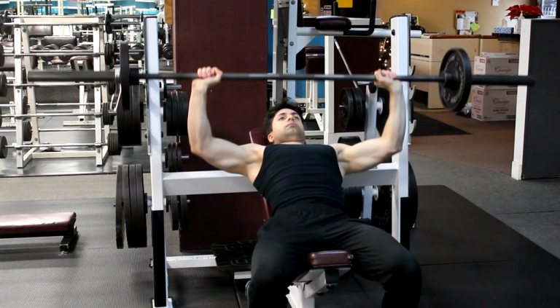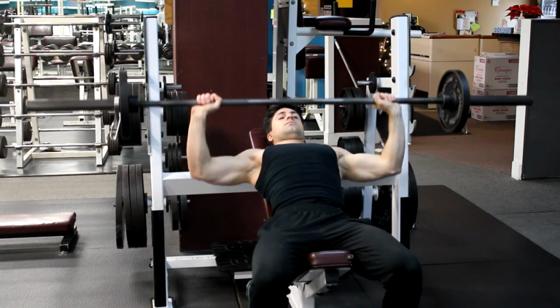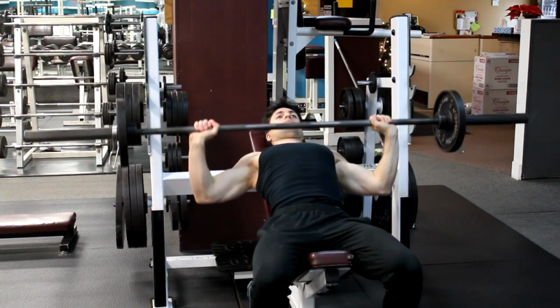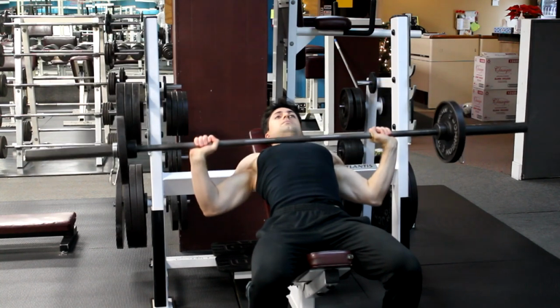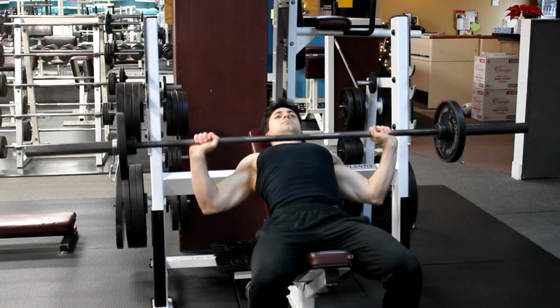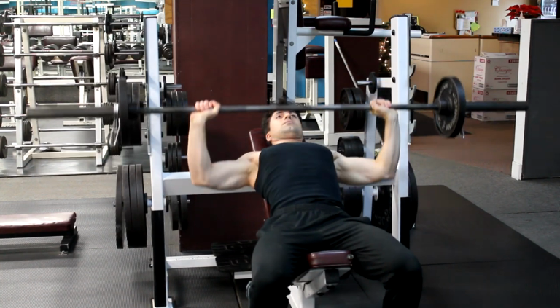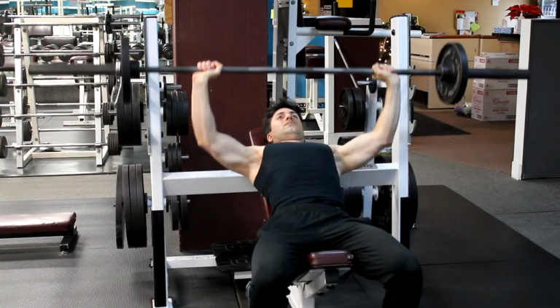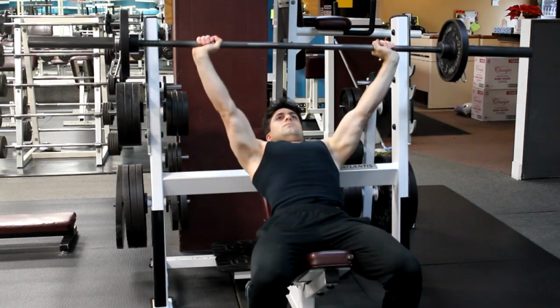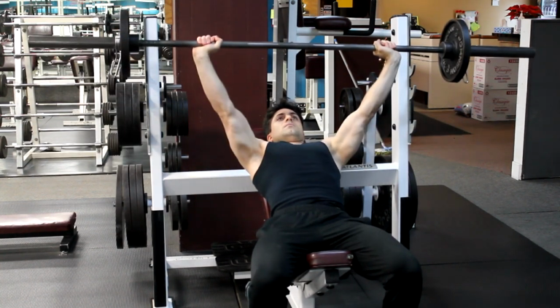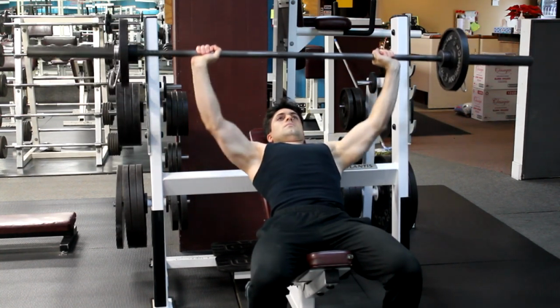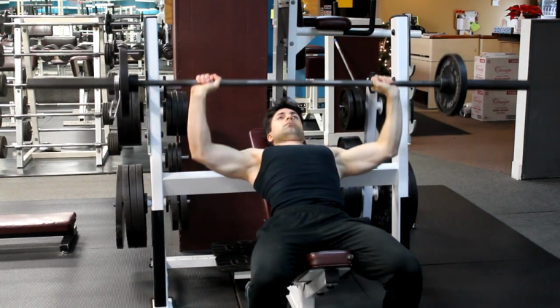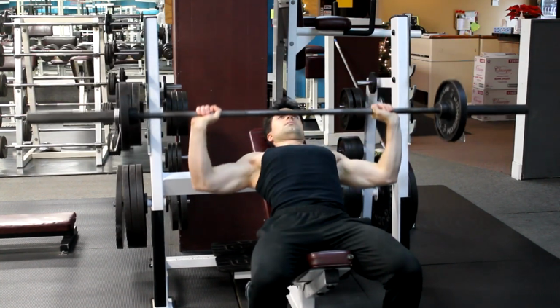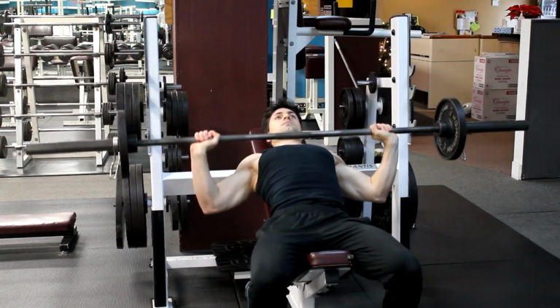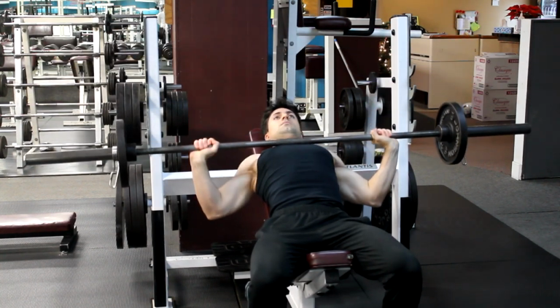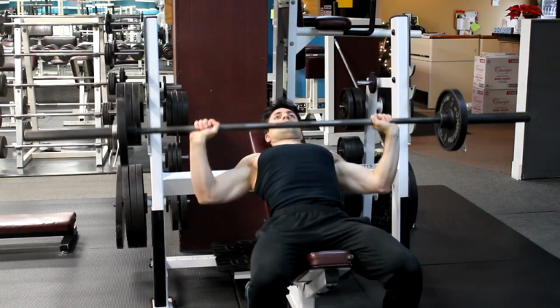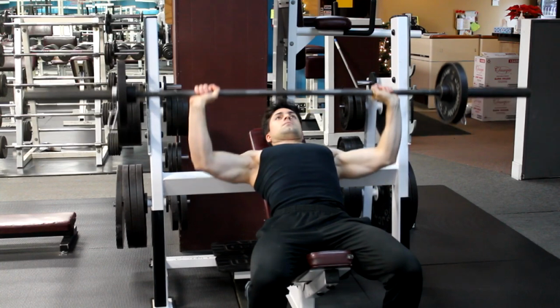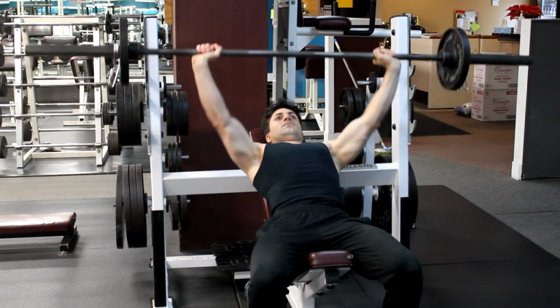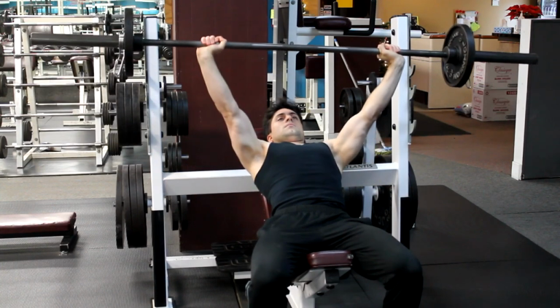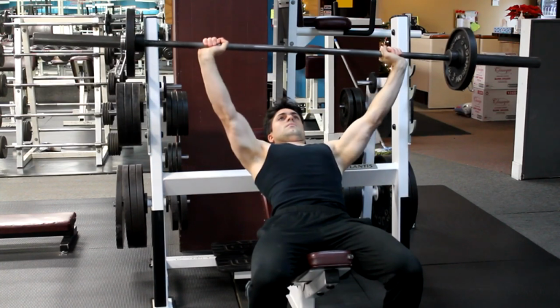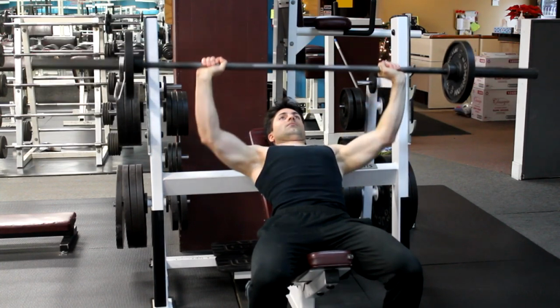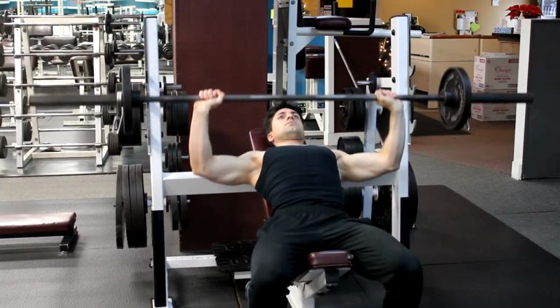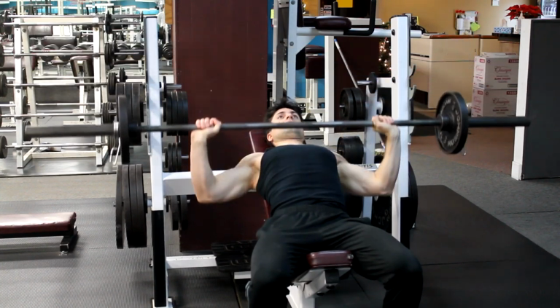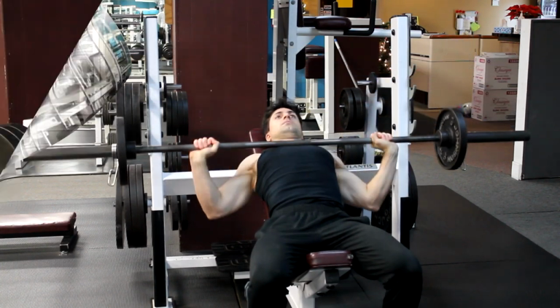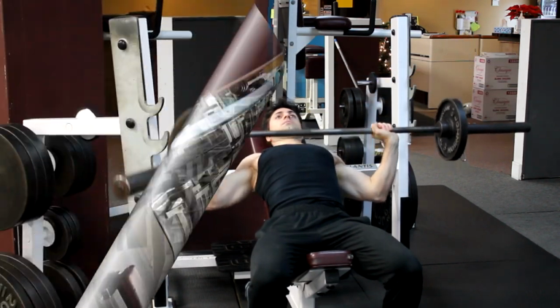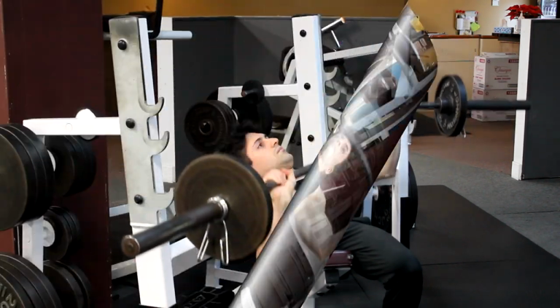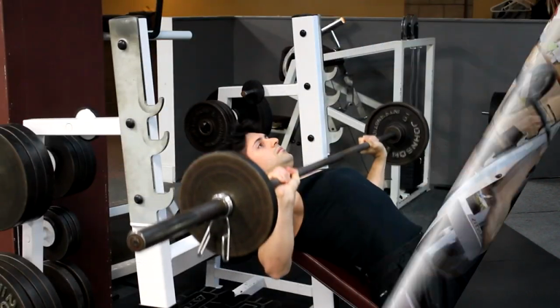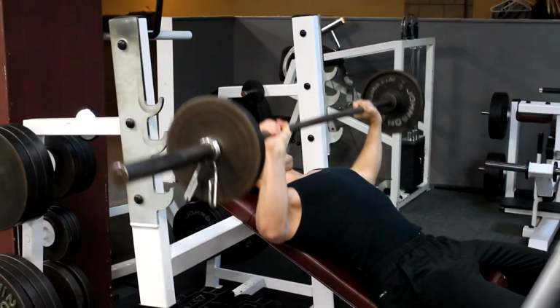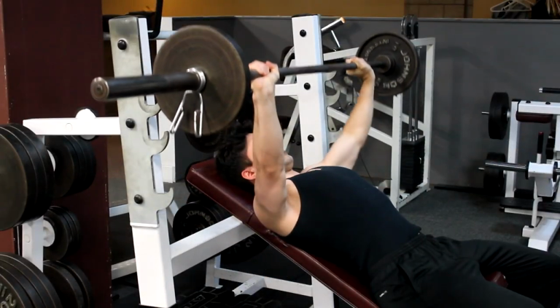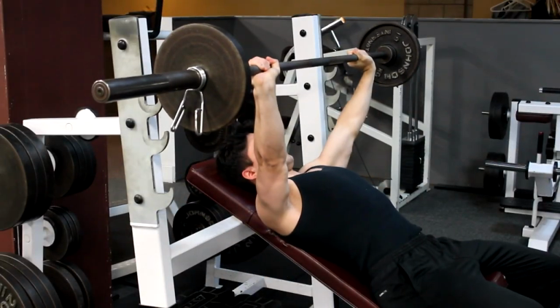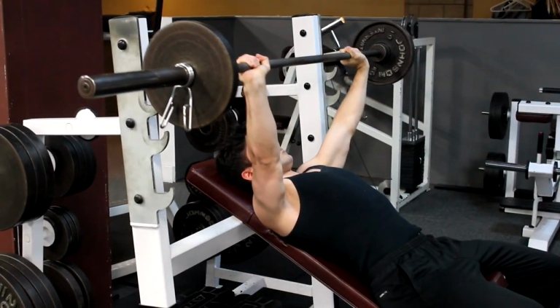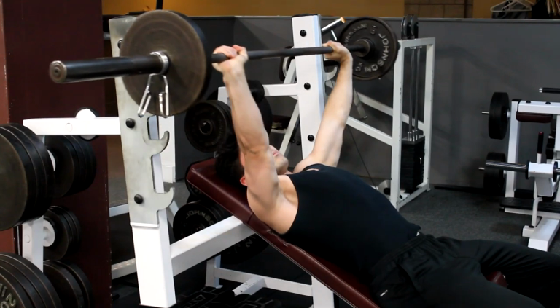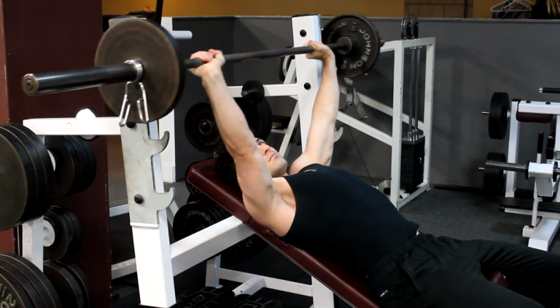Inhale as you lower the barbell until it touches your chest, then raise the barbell until your elbows are locked. Repeat the movement for the desired number of repetitions. When you are done, place the barbell back on the rack.